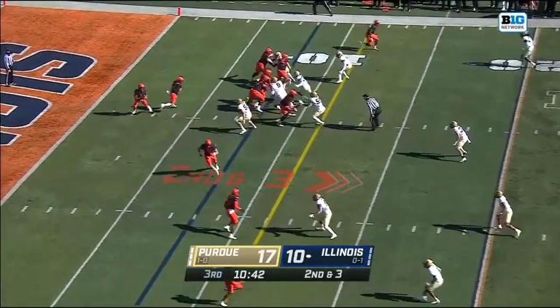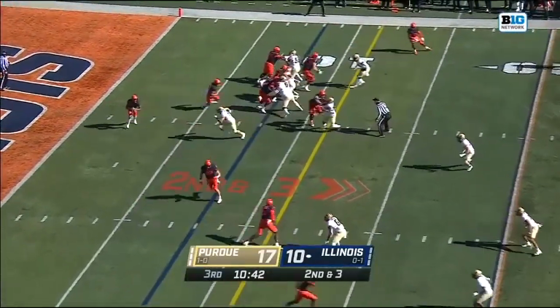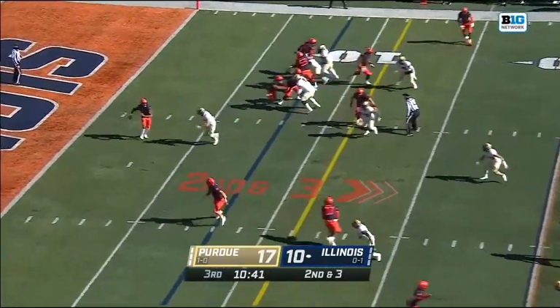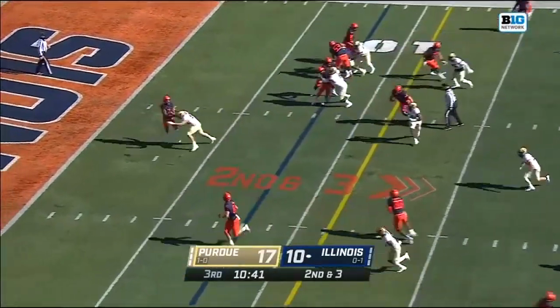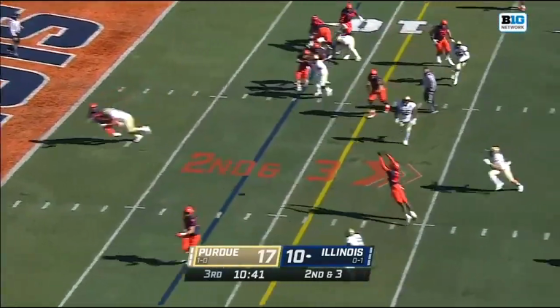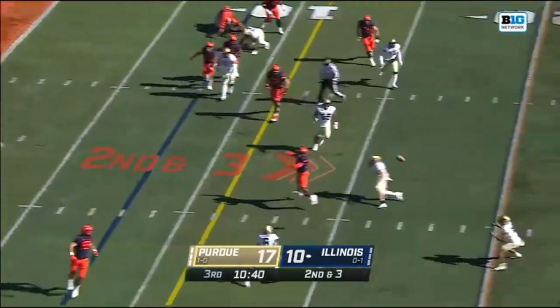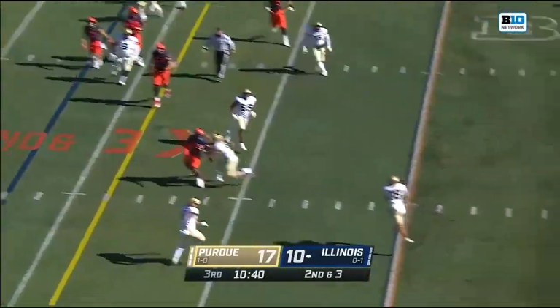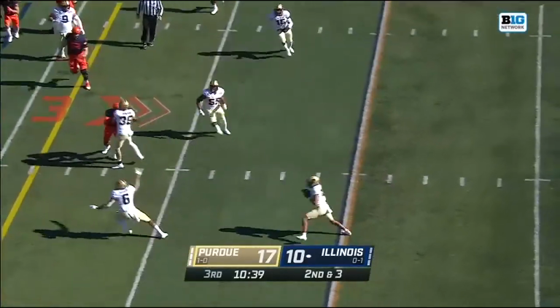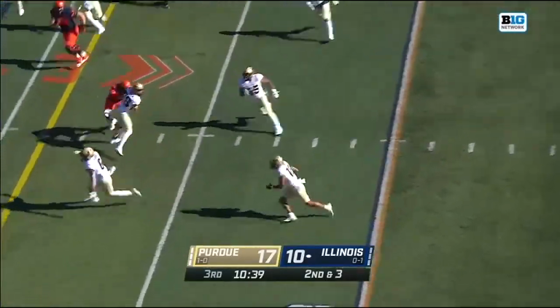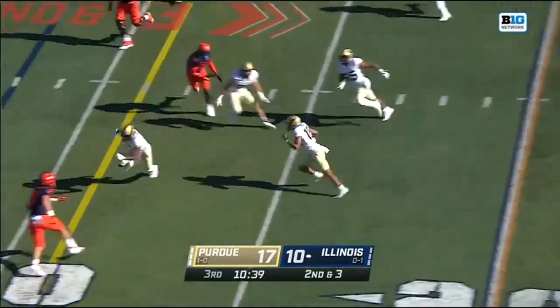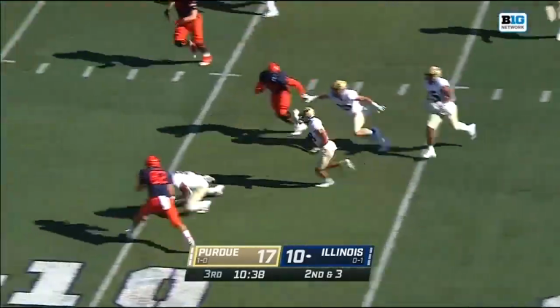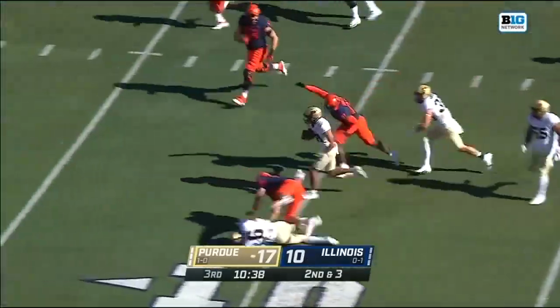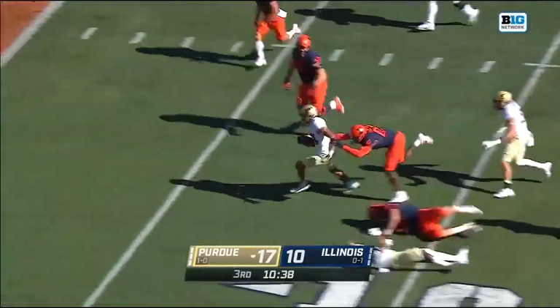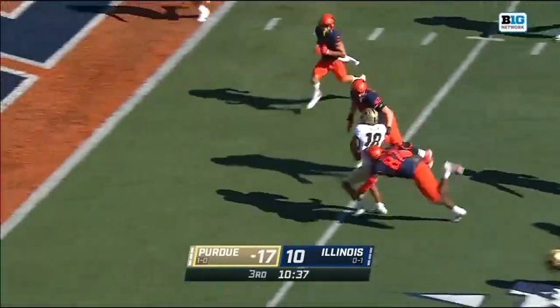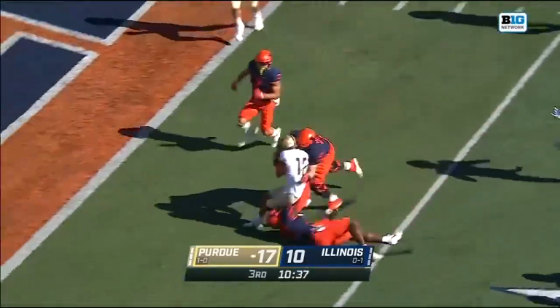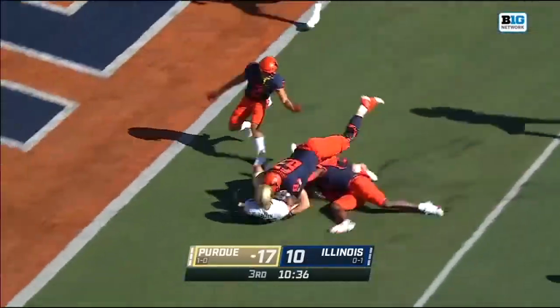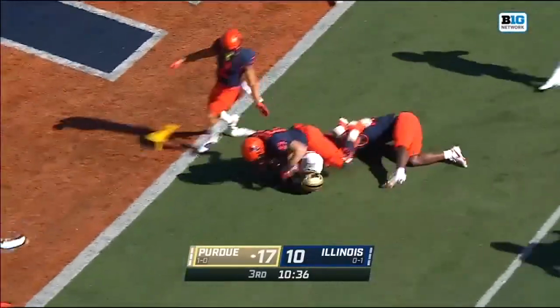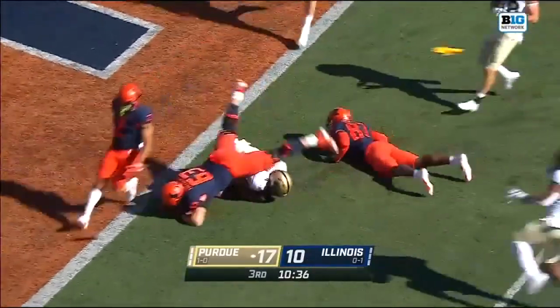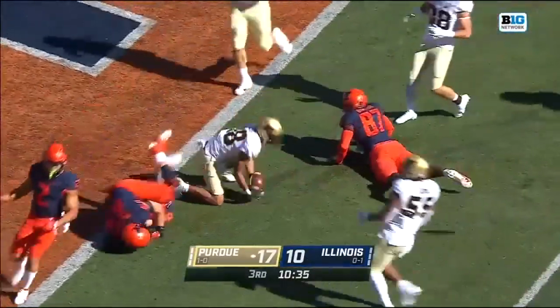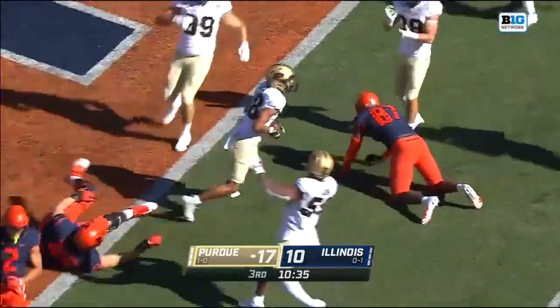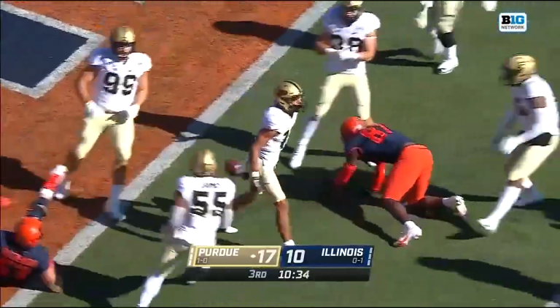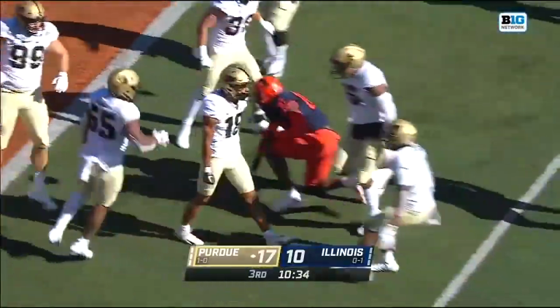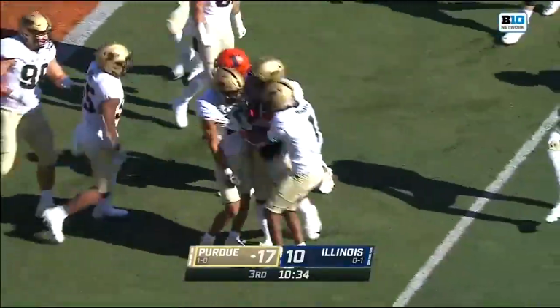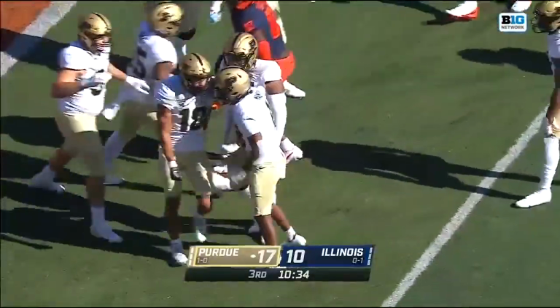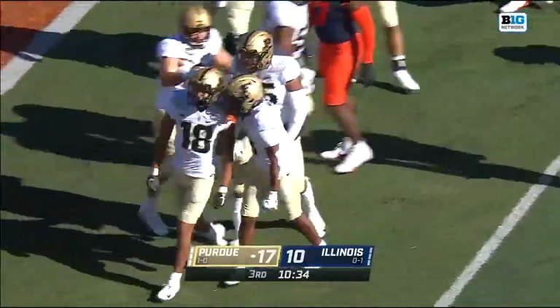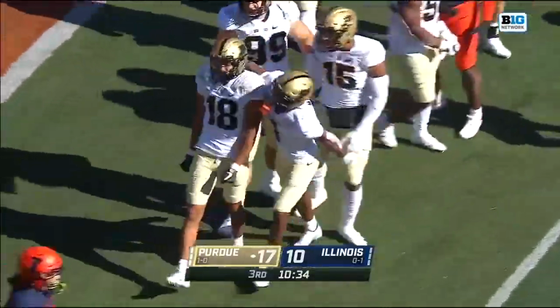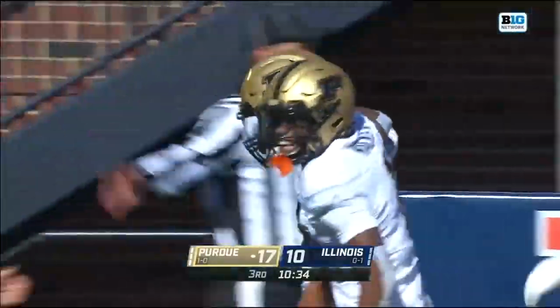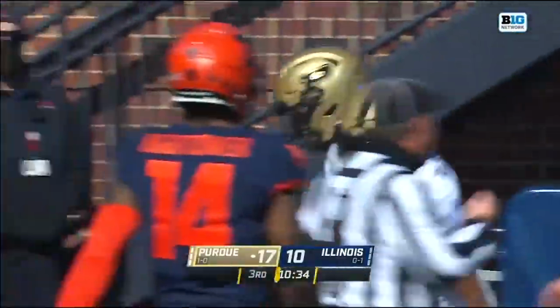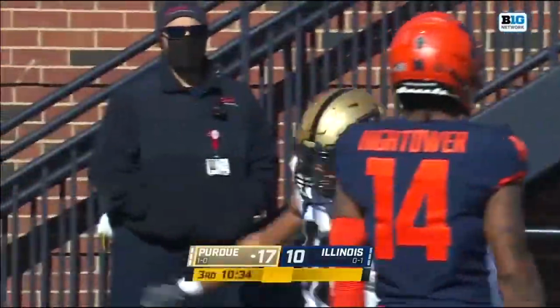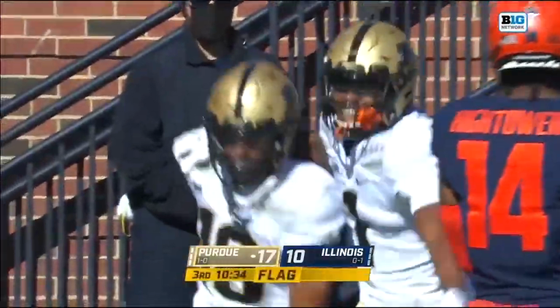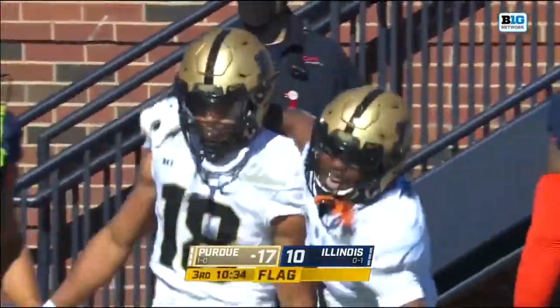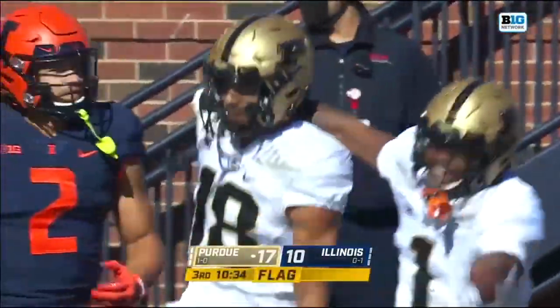On second and three, throws it at the last minute — it's intercepted! Down inside the five and down to the two goes Cam out on the safety, and then flags at the end of this.